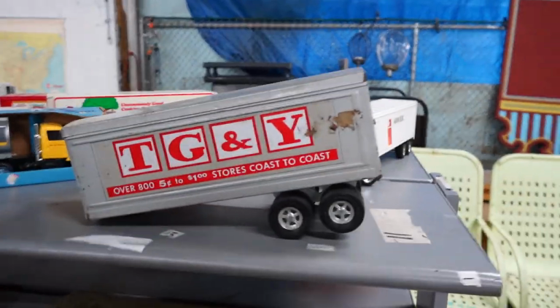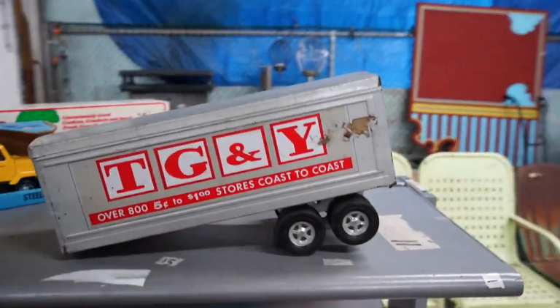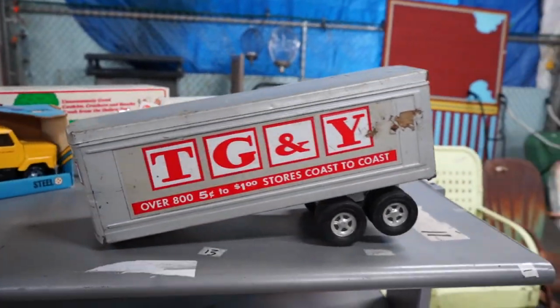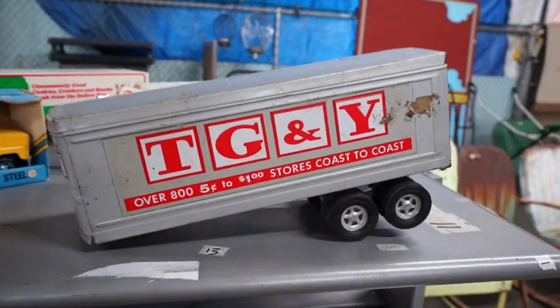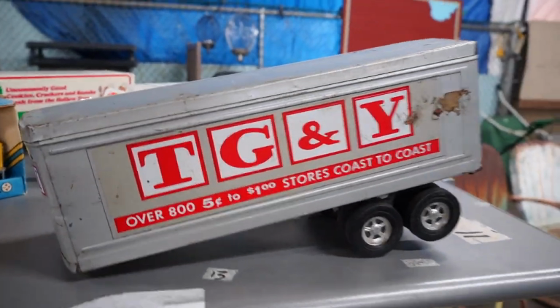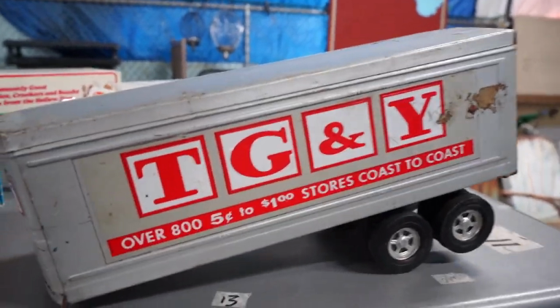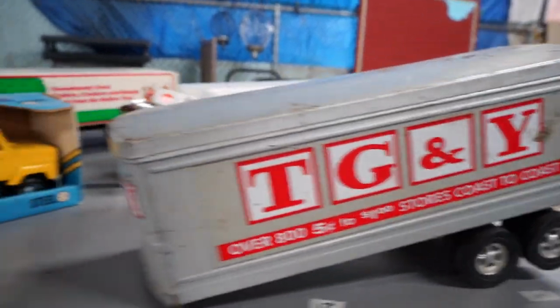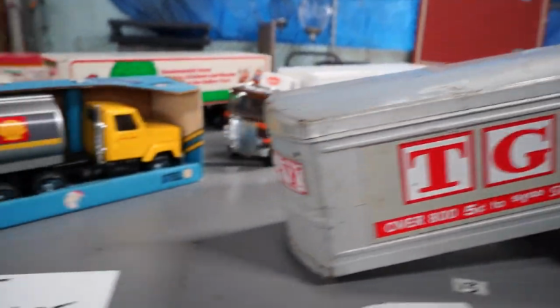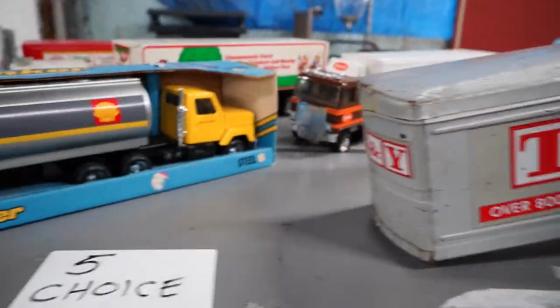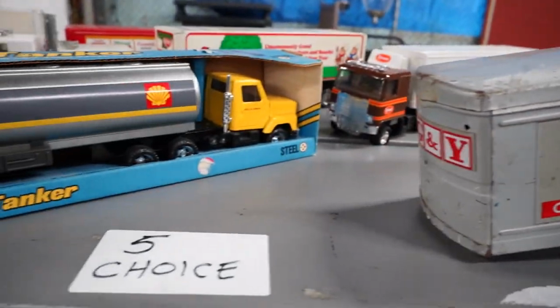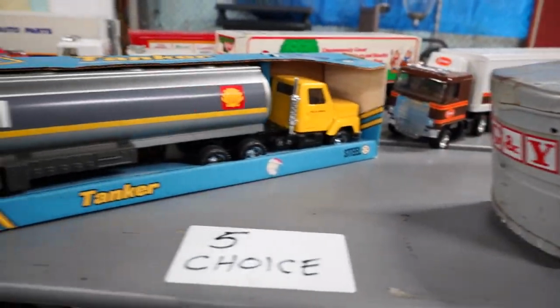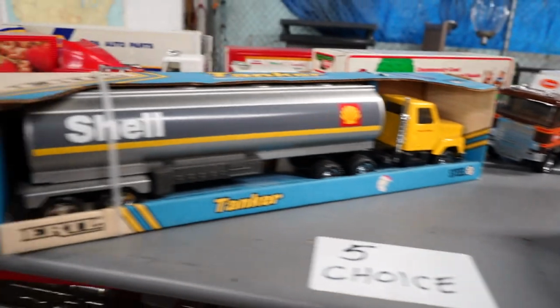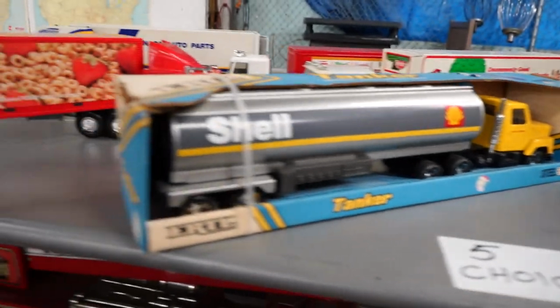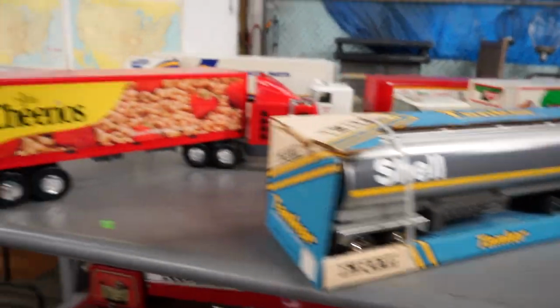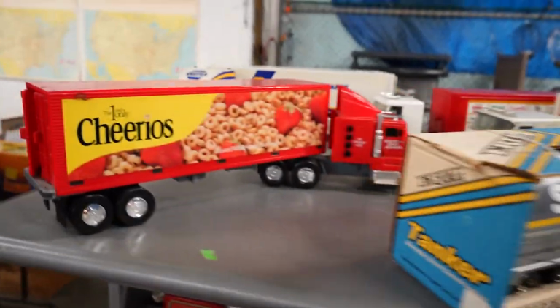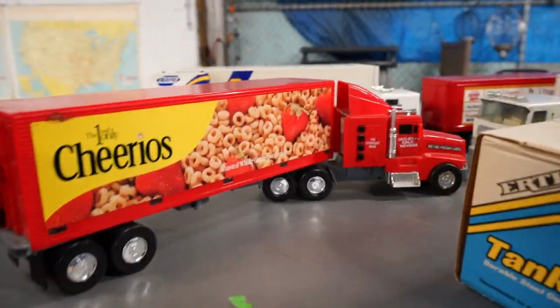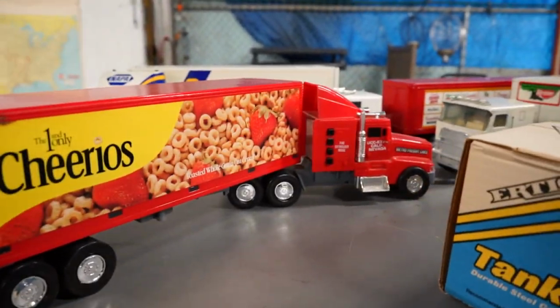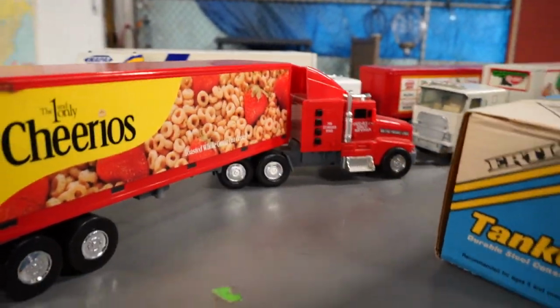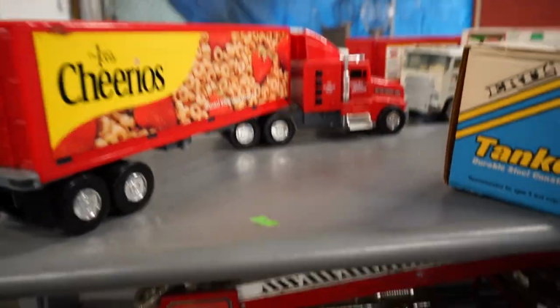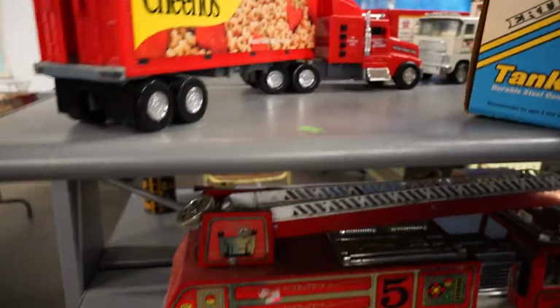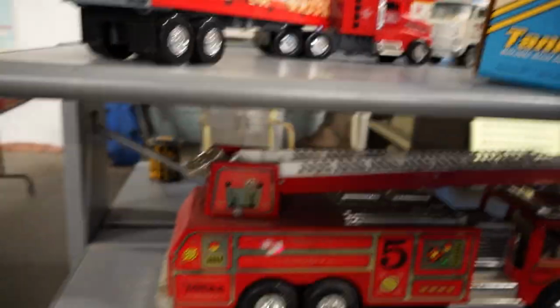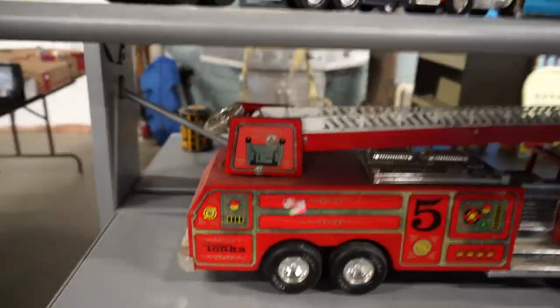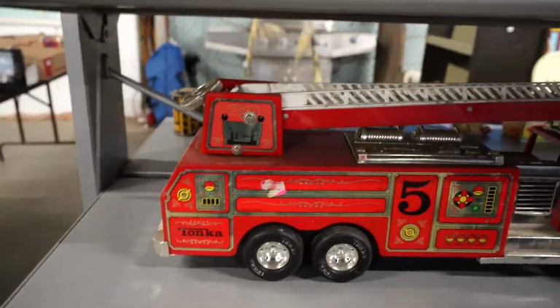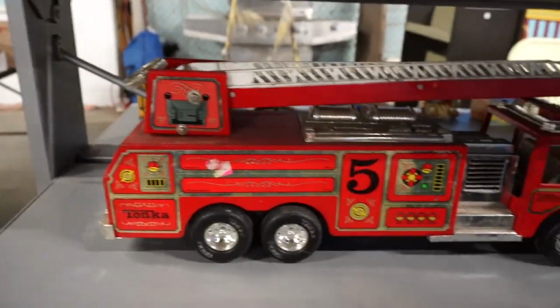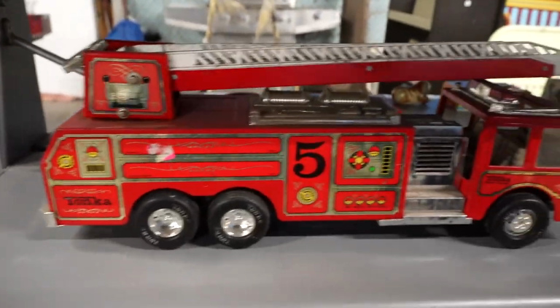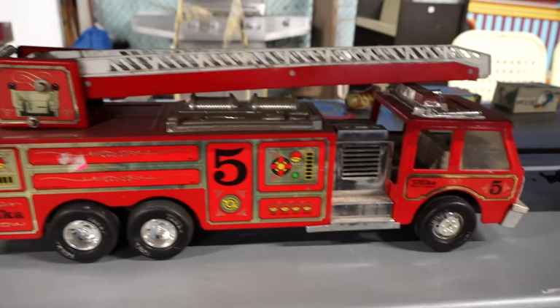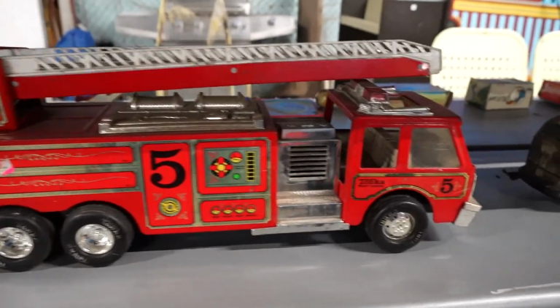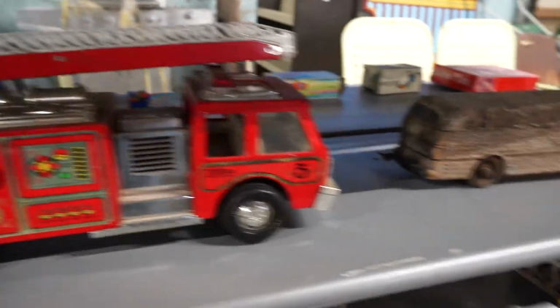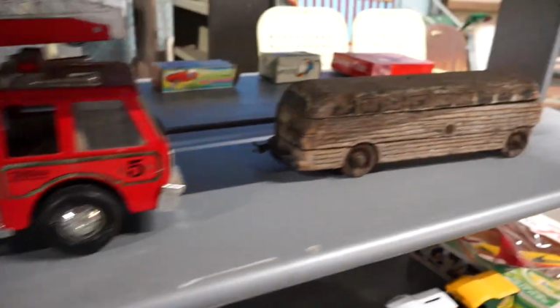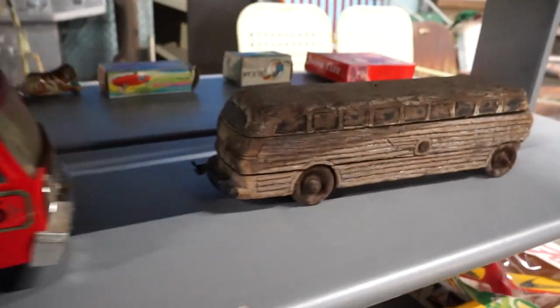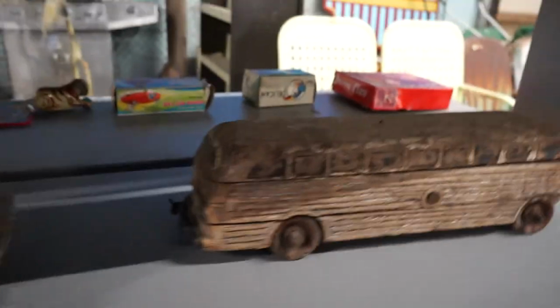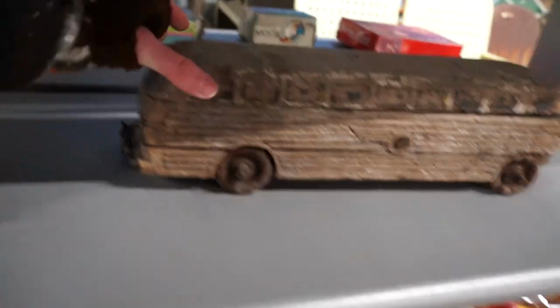We've got more die-cast and tractor trailers and stuff in box, and advertising — brand-related stuff. Some of this should take off pretty good, I think.